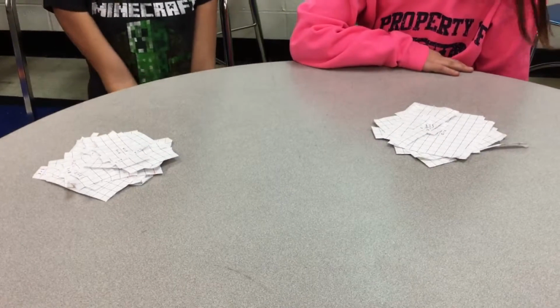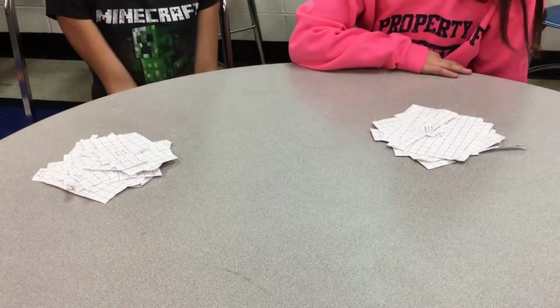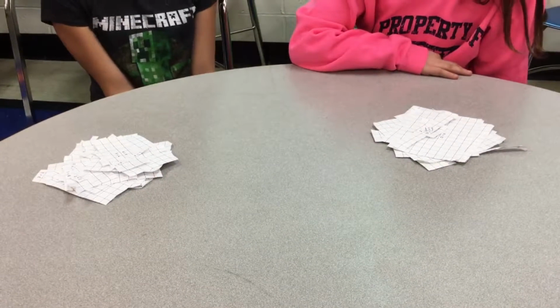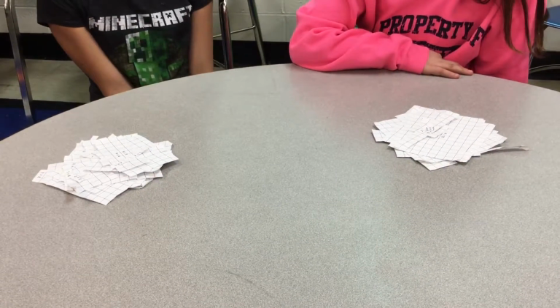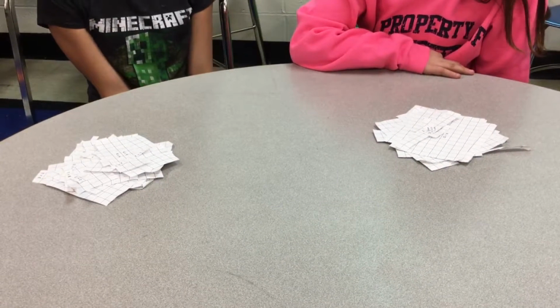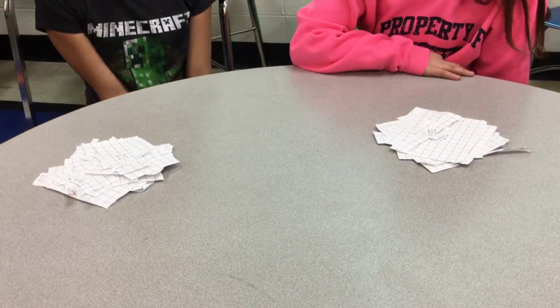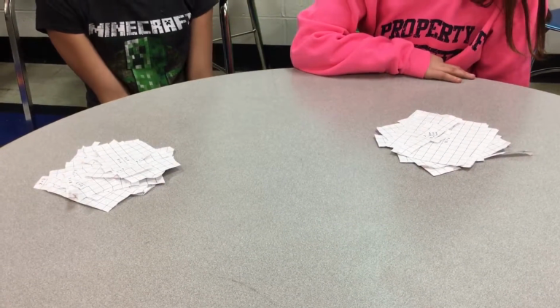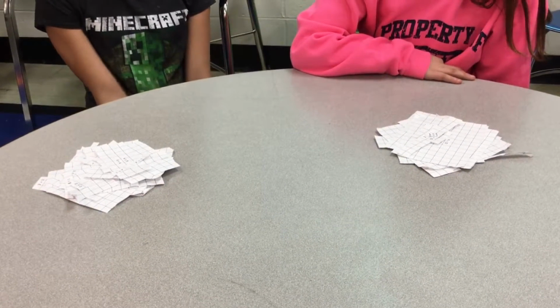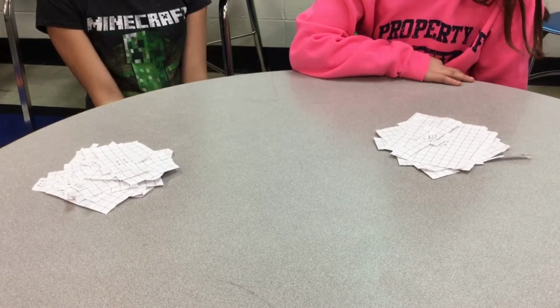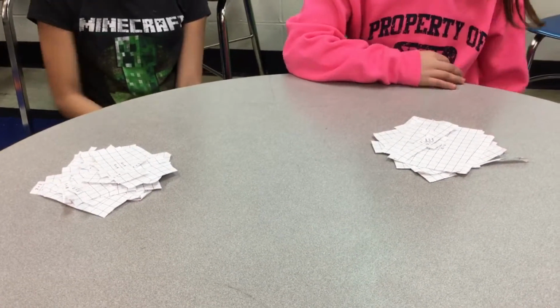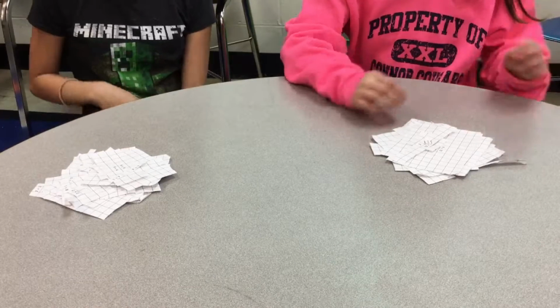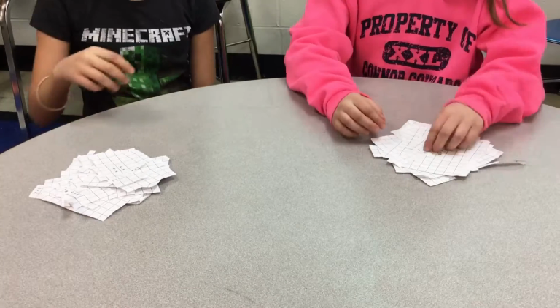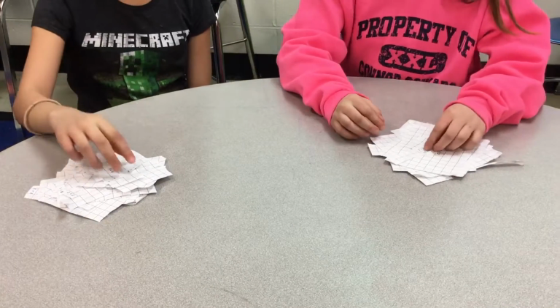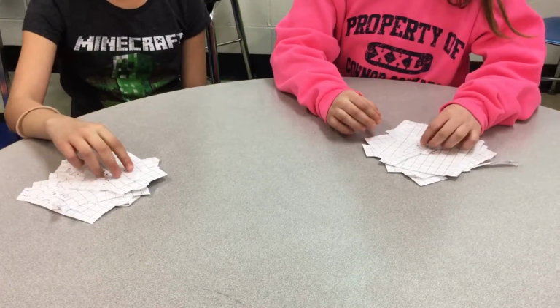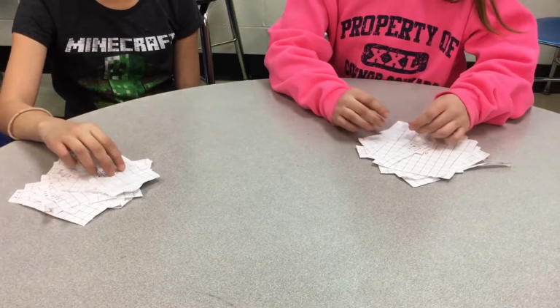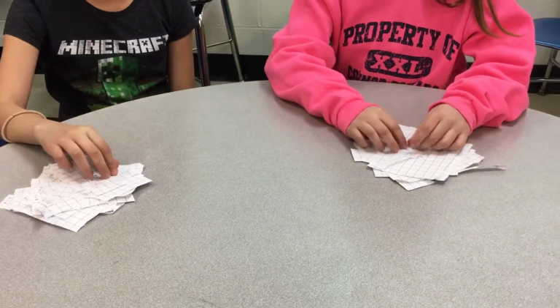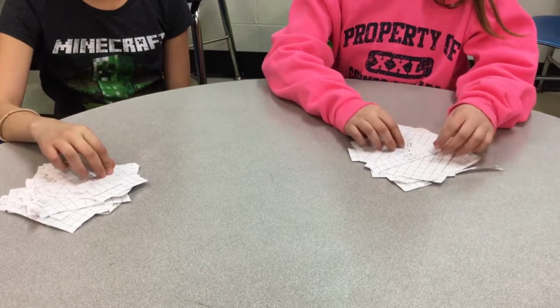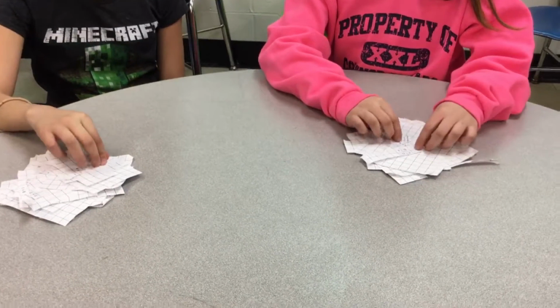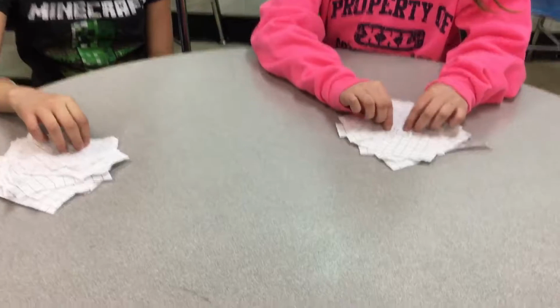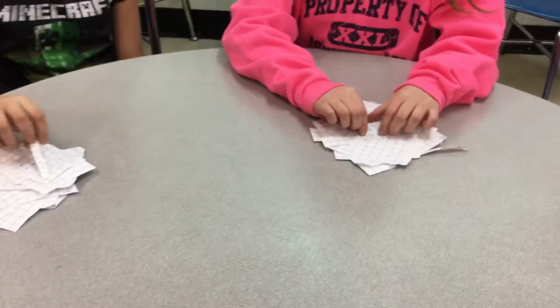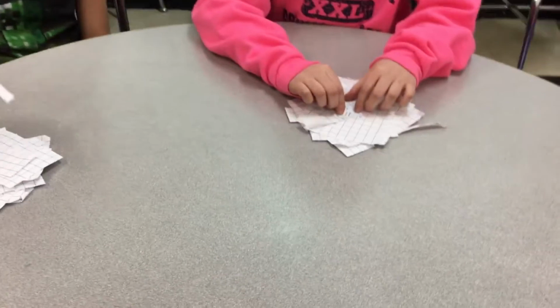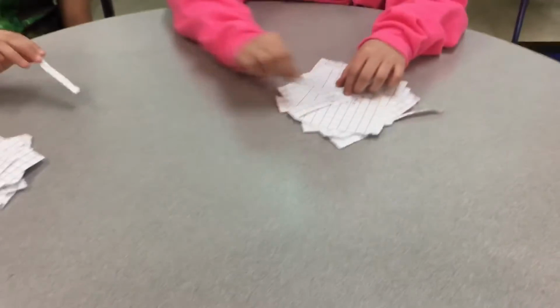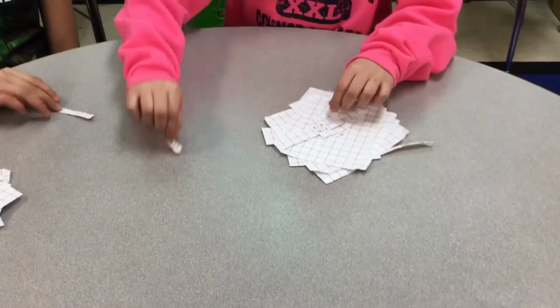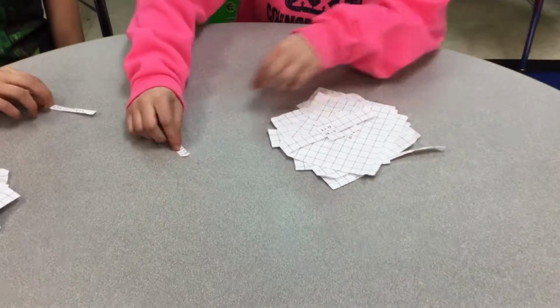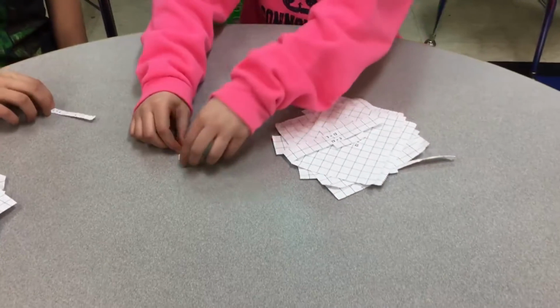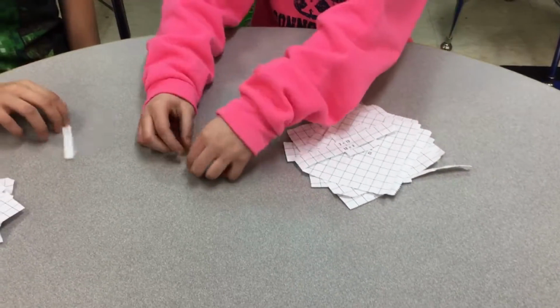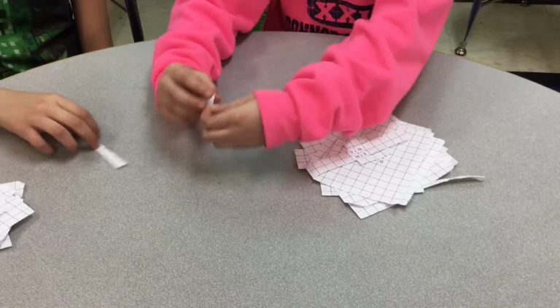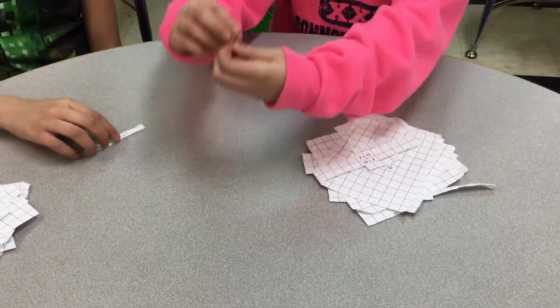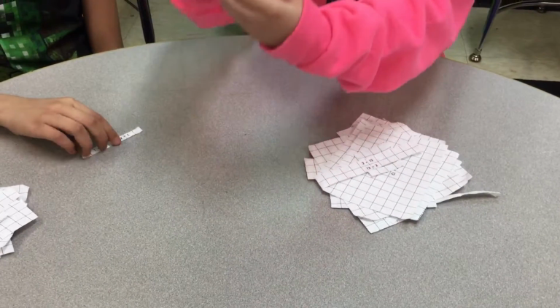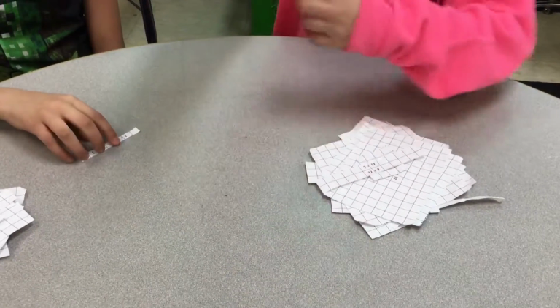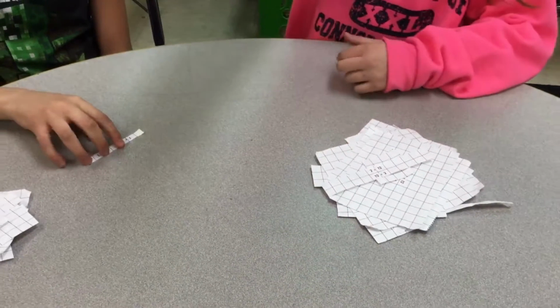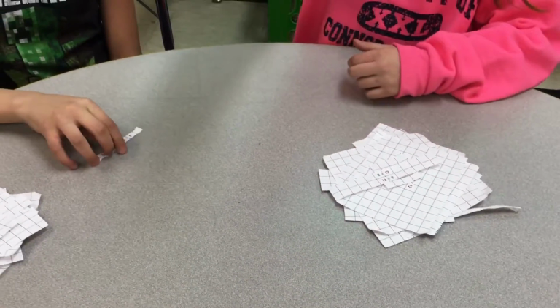Now let's get started playing Array War. When you have the first card, you will flip it face down, problem face up.